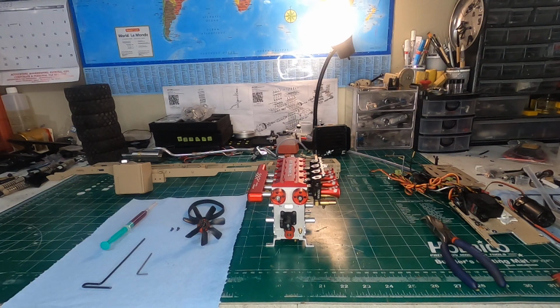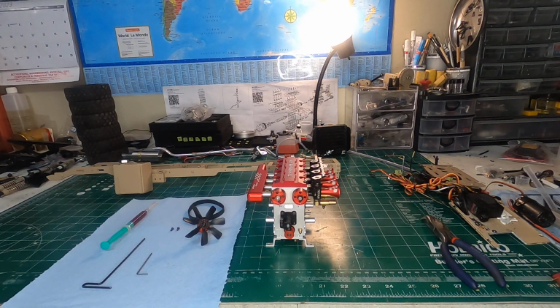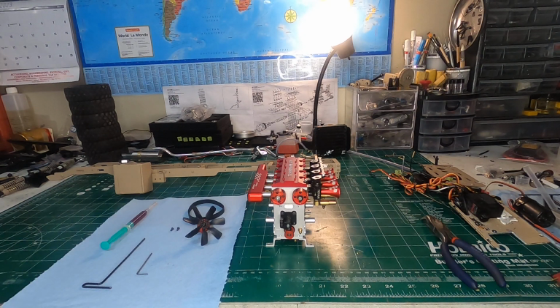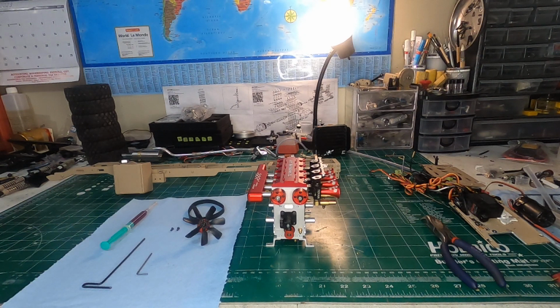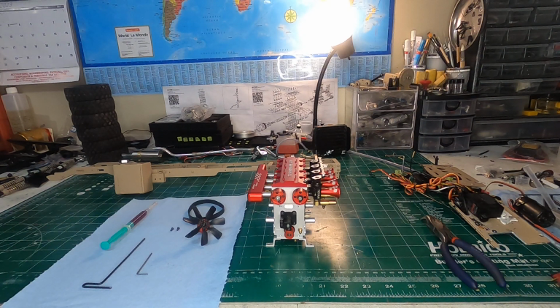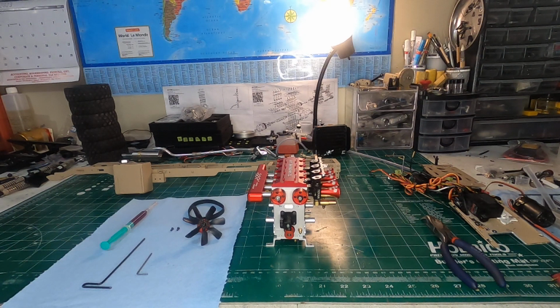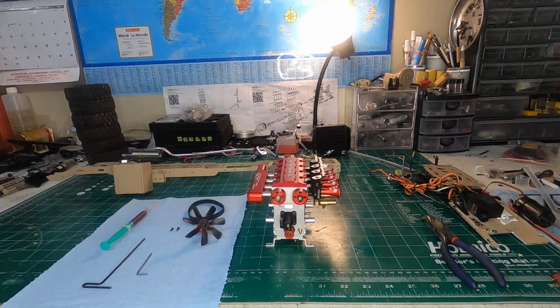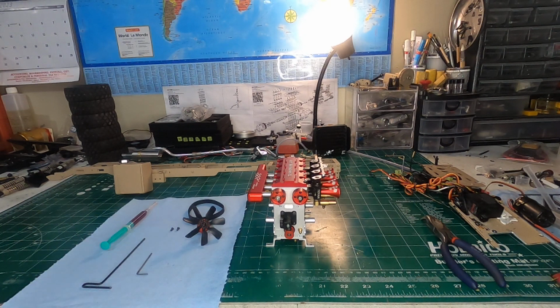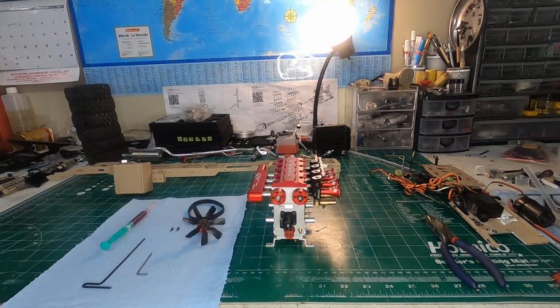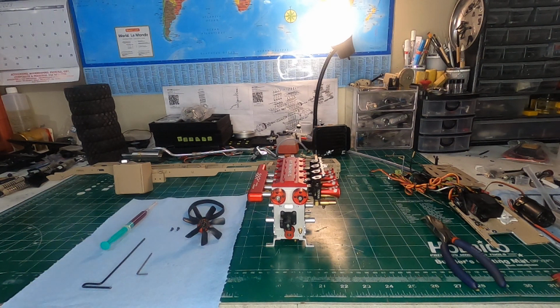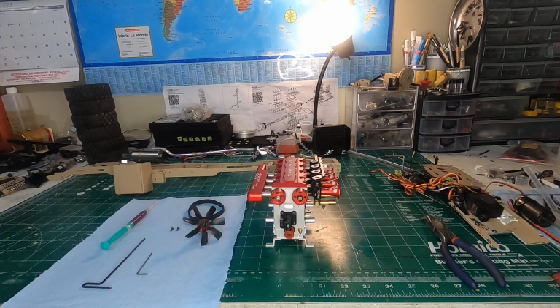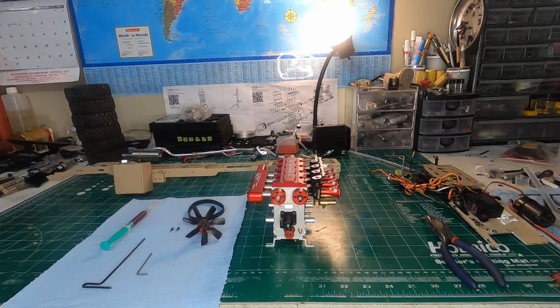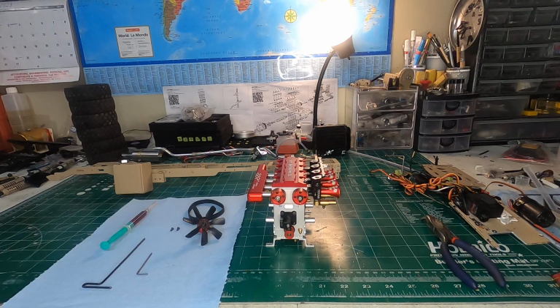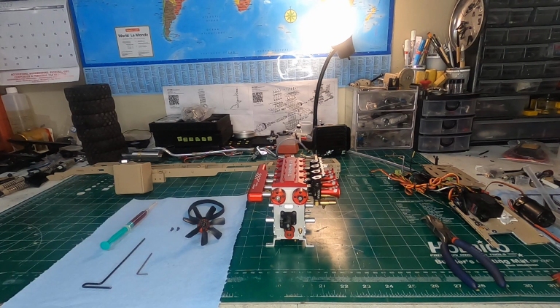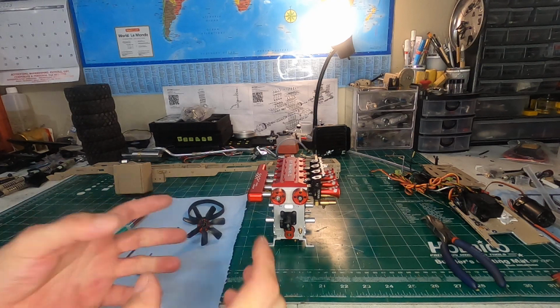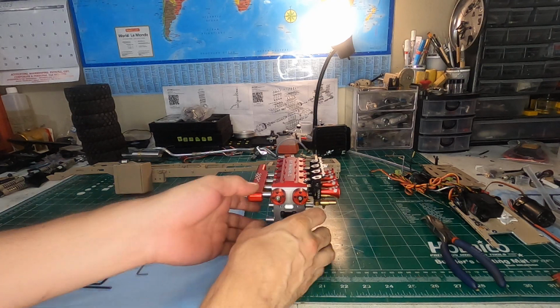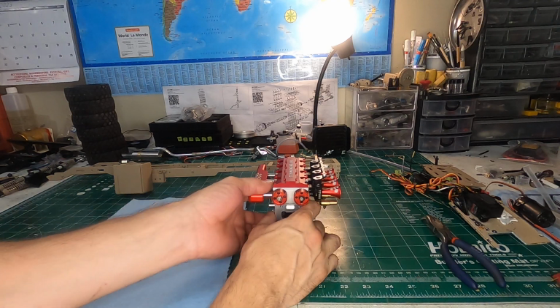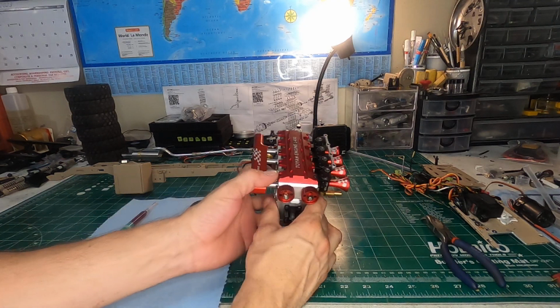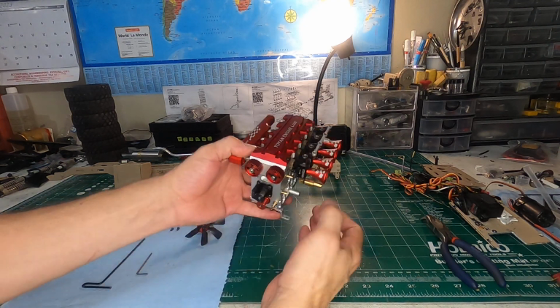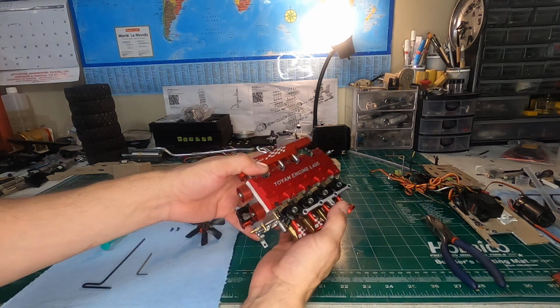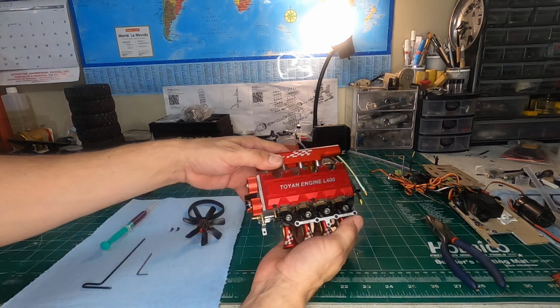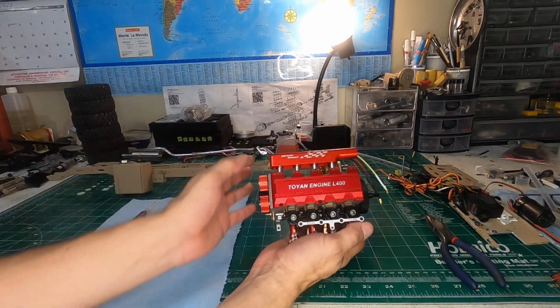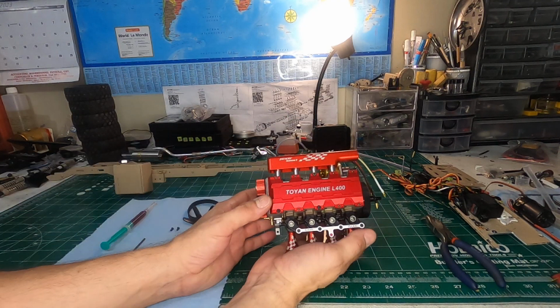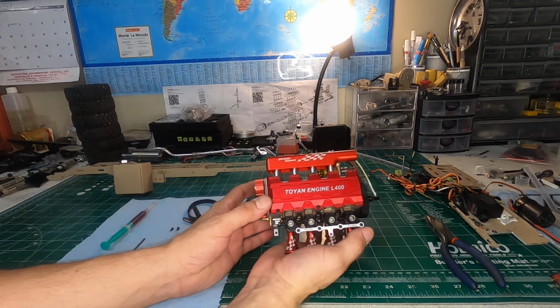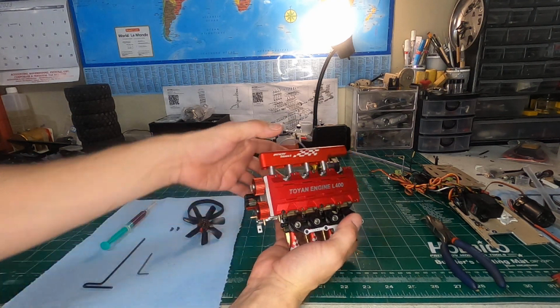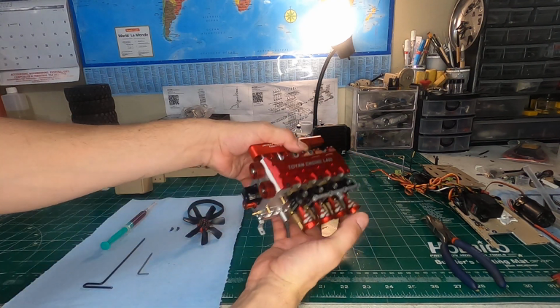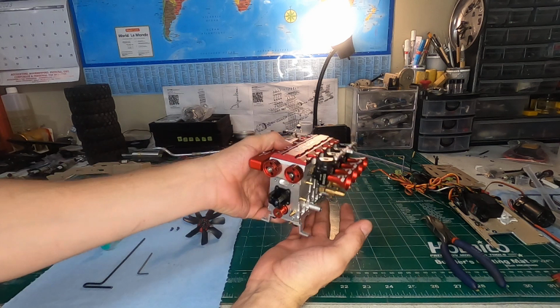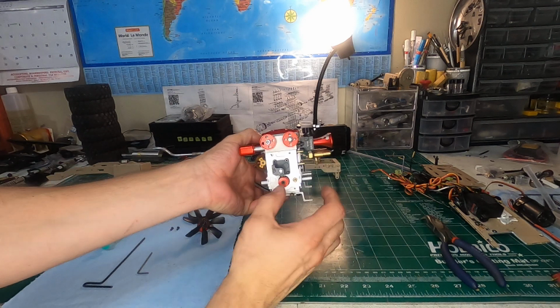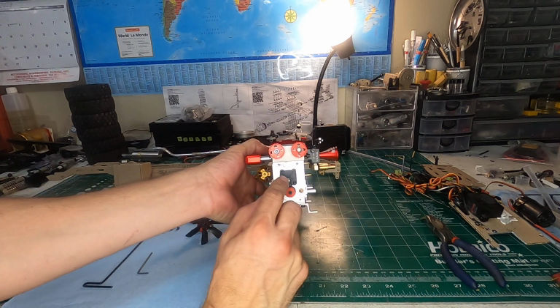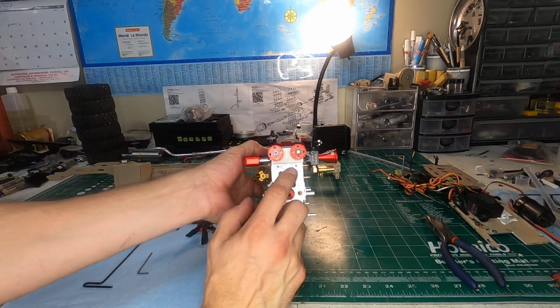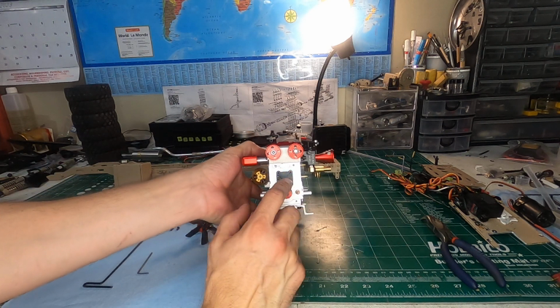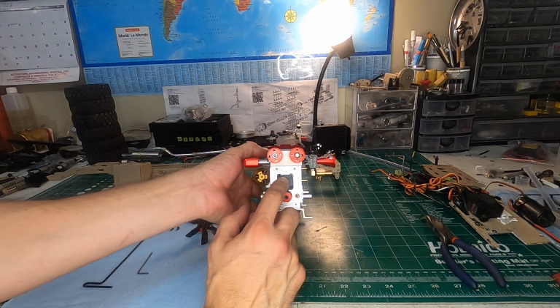Hello, welcome to the RC Block. I'm Jamie Nitro. Thank you for tuning in. Tonight I have in front of me a Toyon L400 engine and I'm going to talk tonight all about this water pump right here.